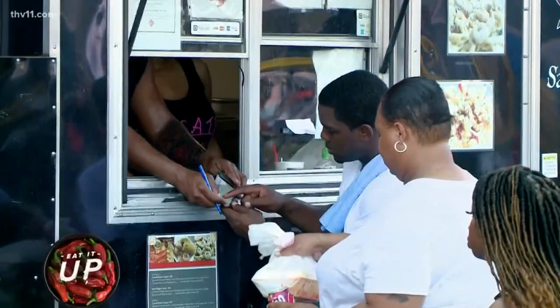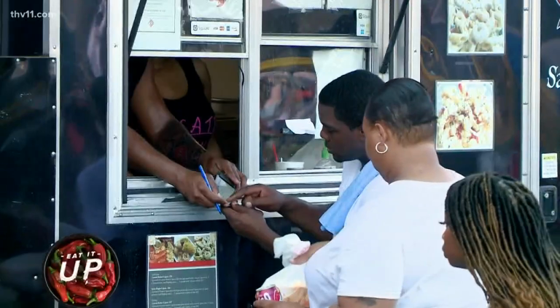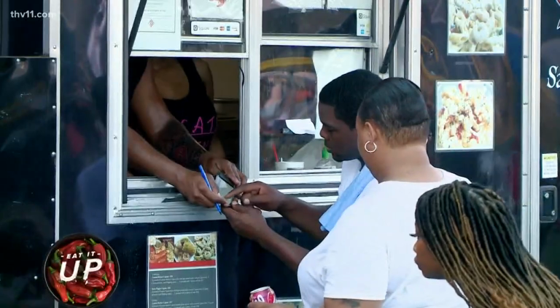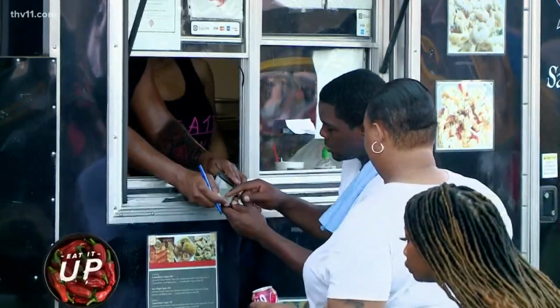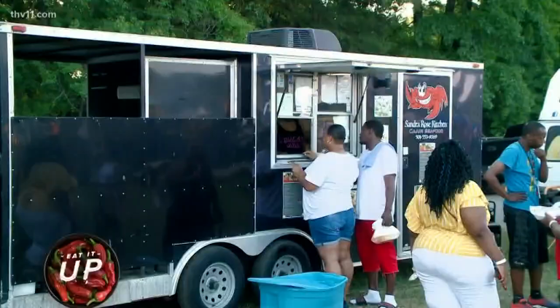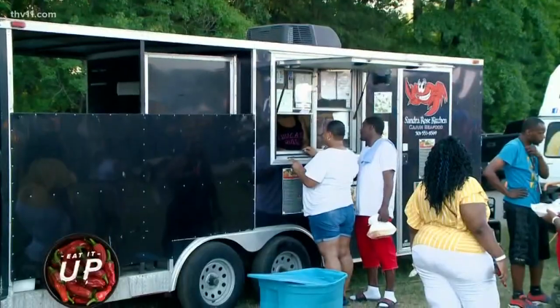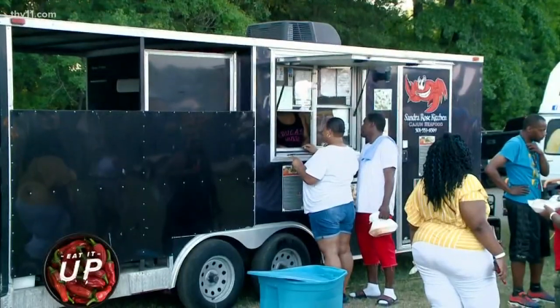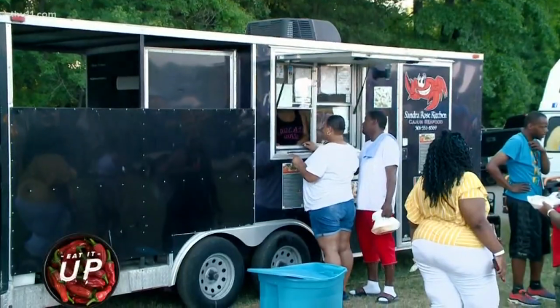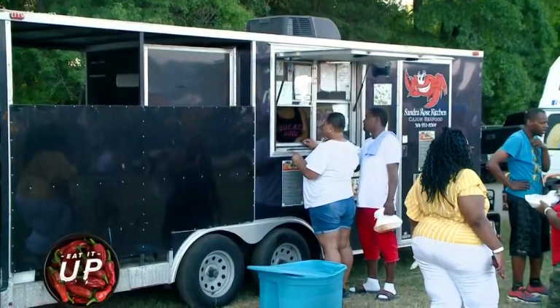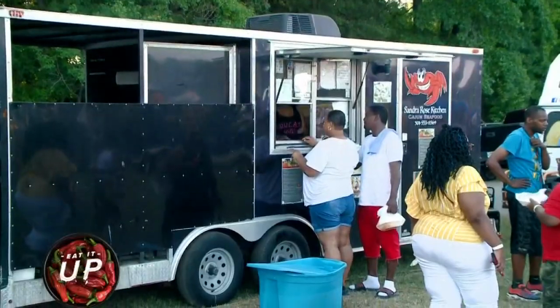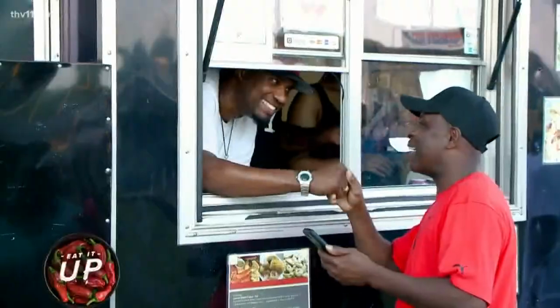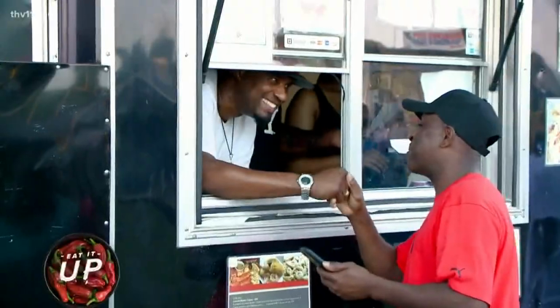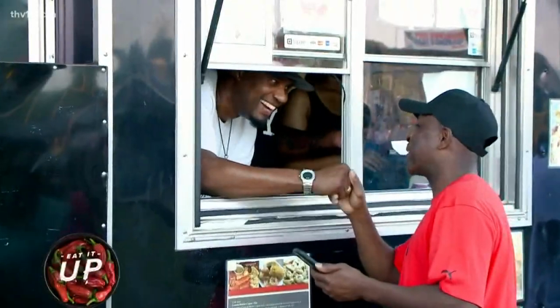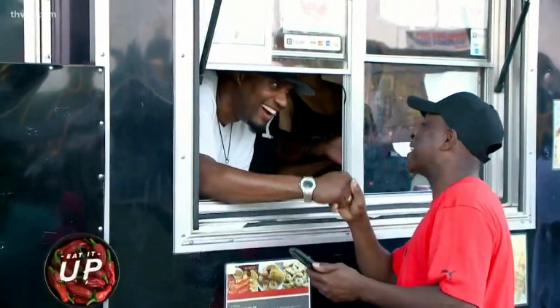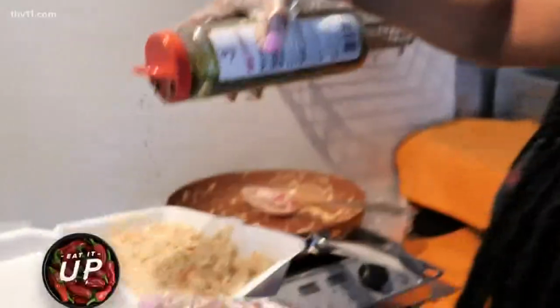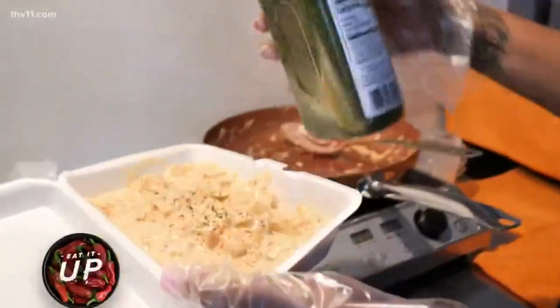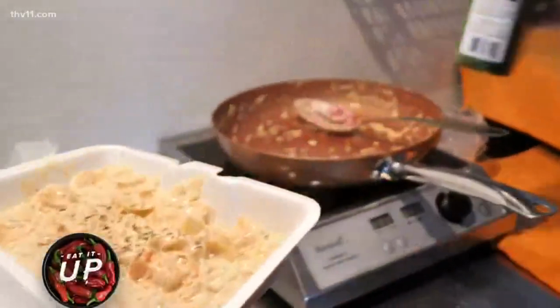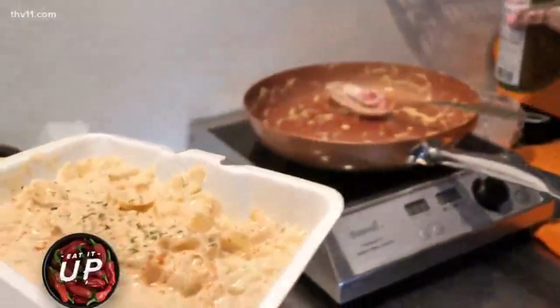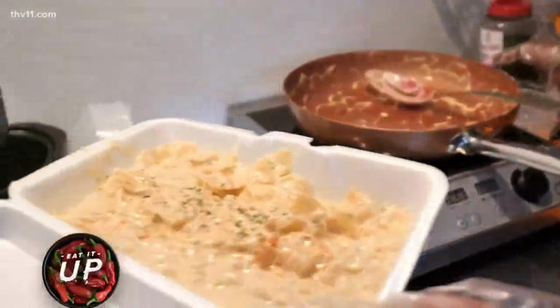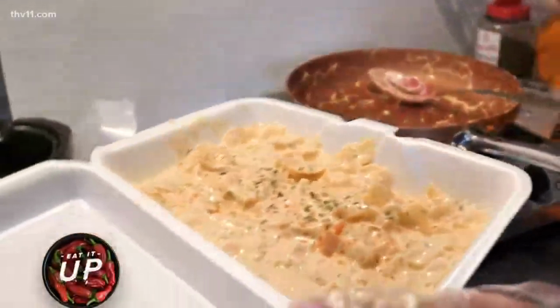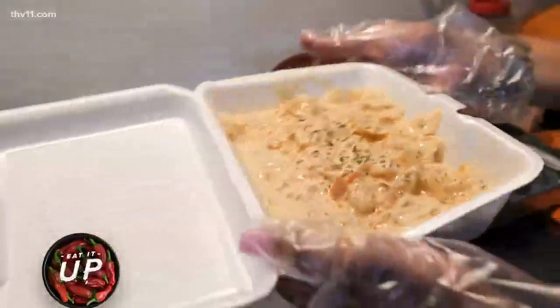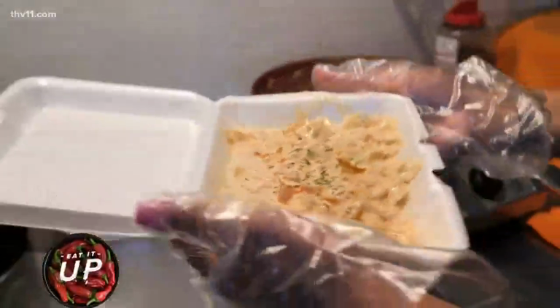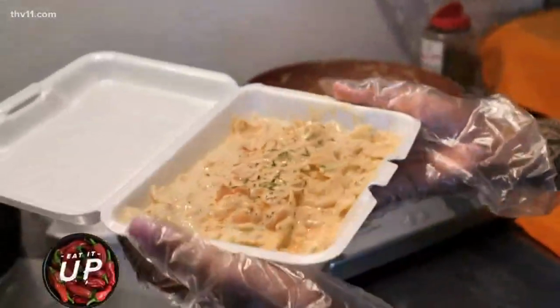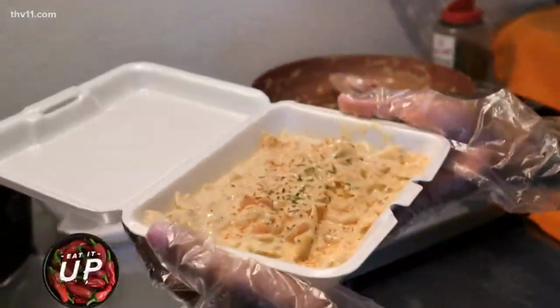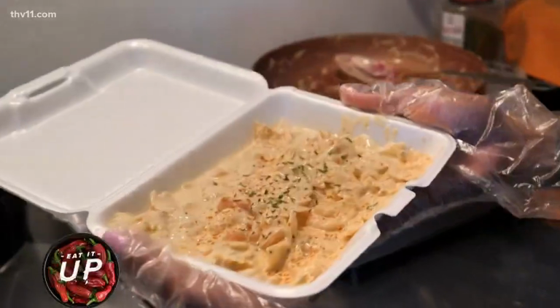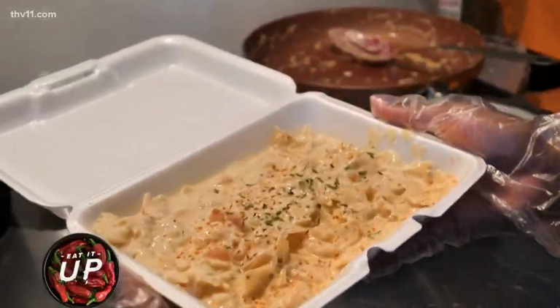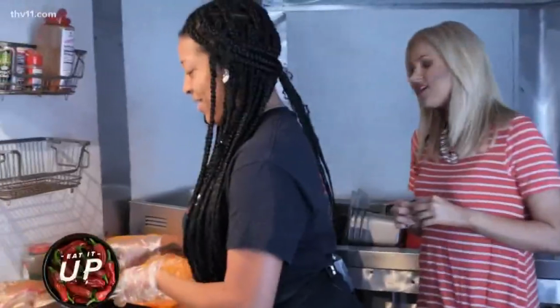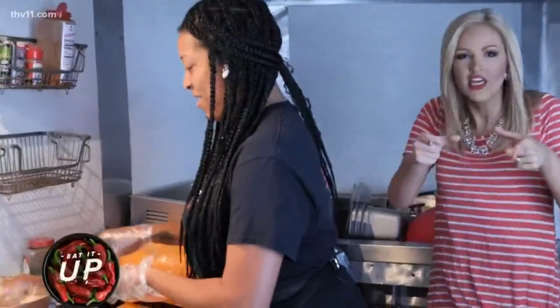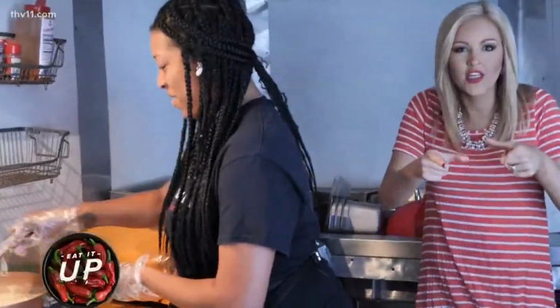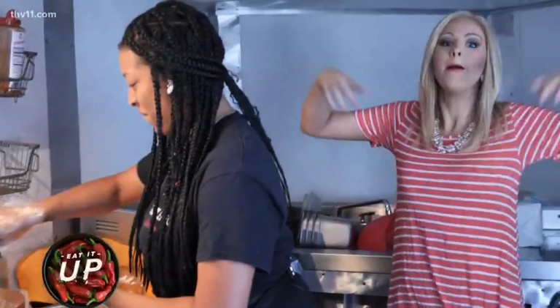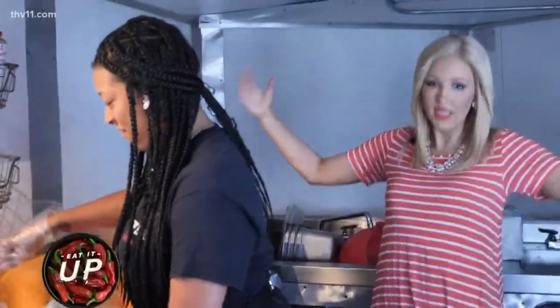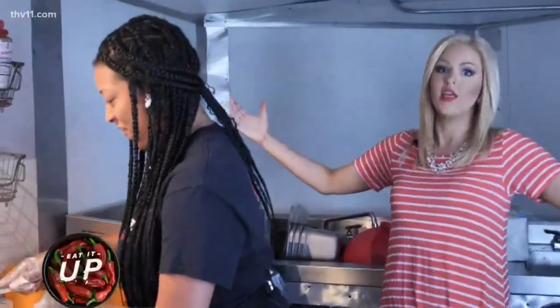When people order, they may have to wait a little minute, but when they get their food, they're so excited because it's hot. And again, this is our shrimp Cajun dish — little kitchen, big meal.